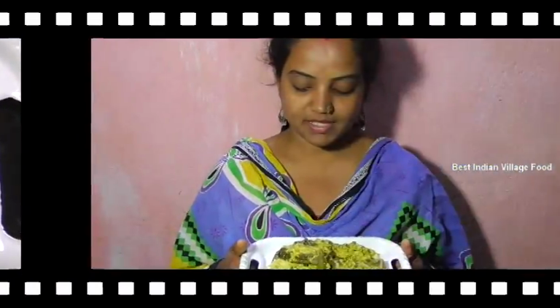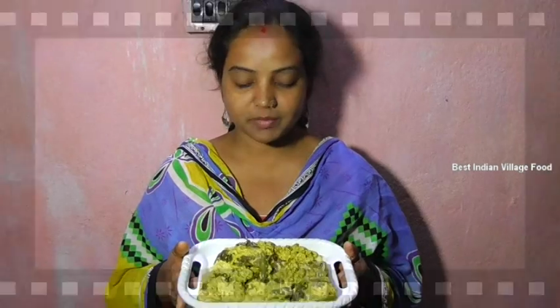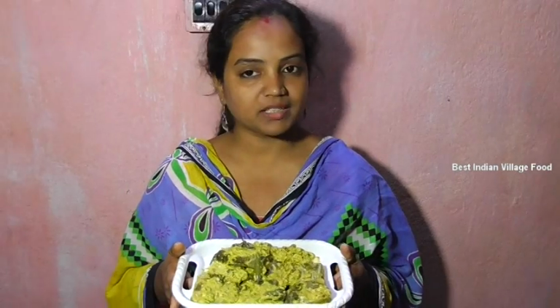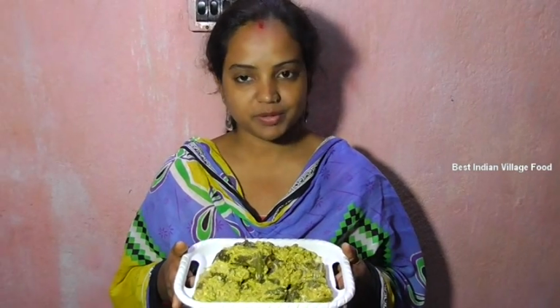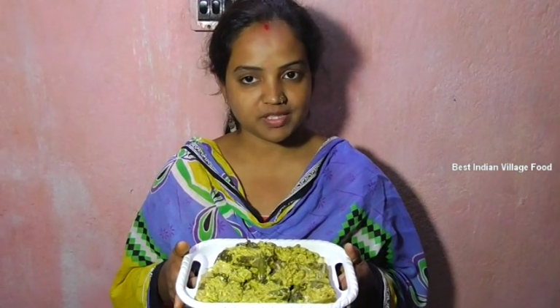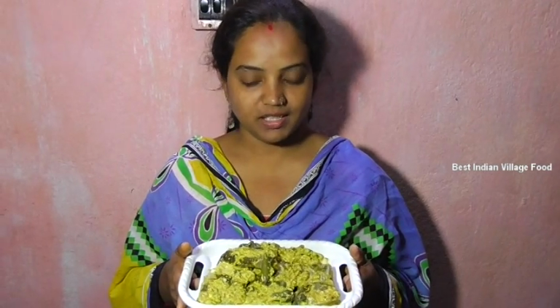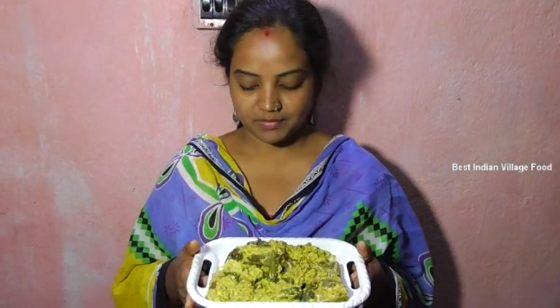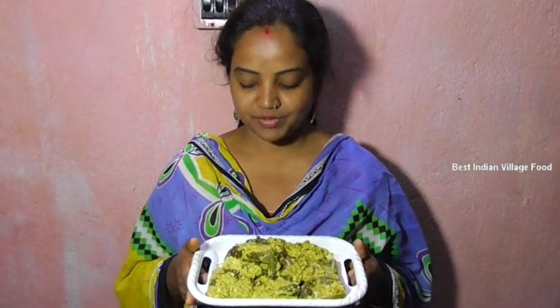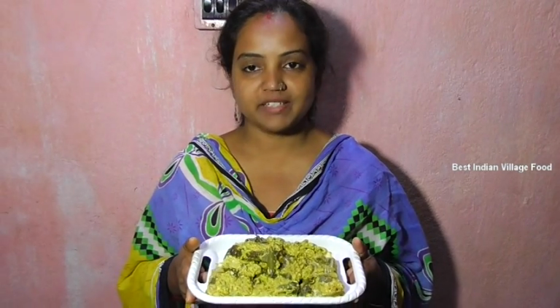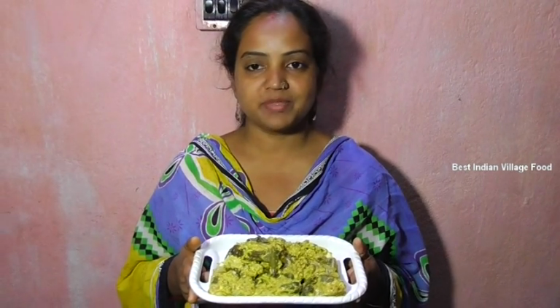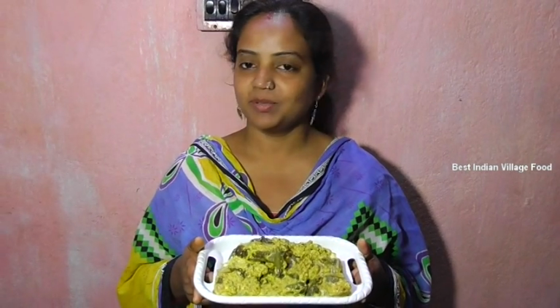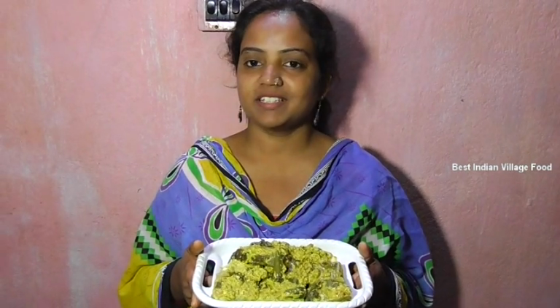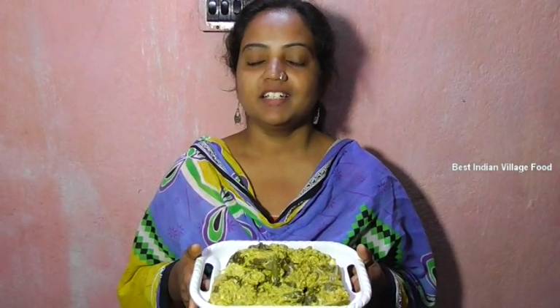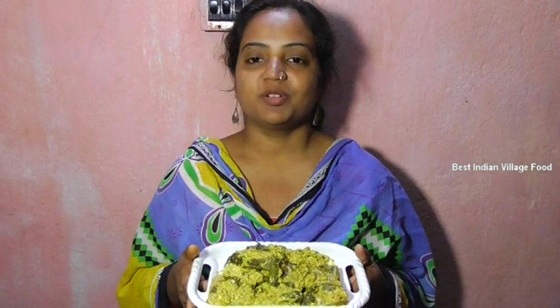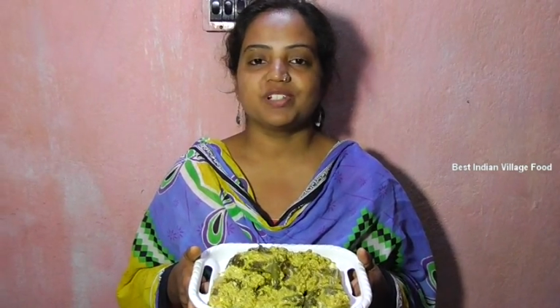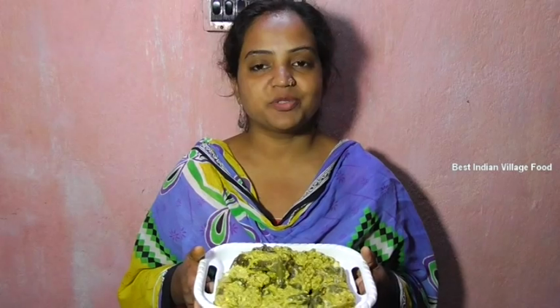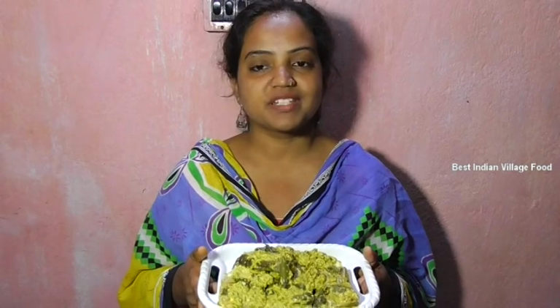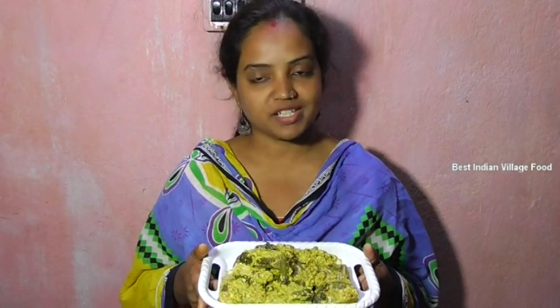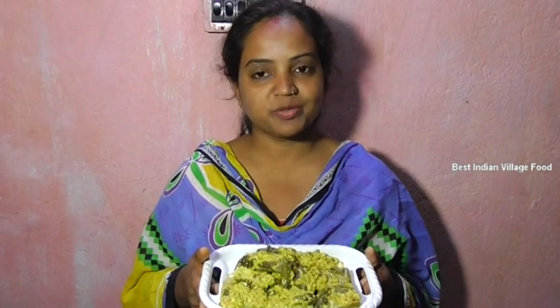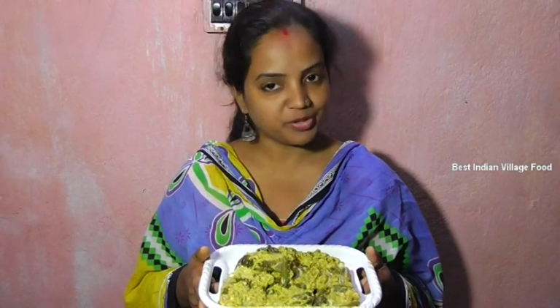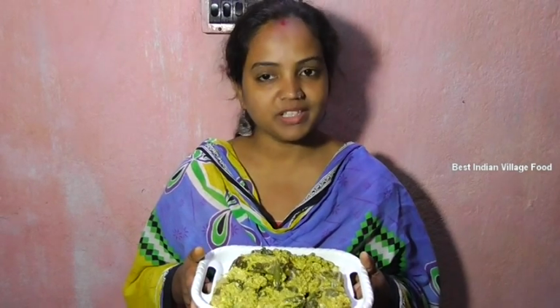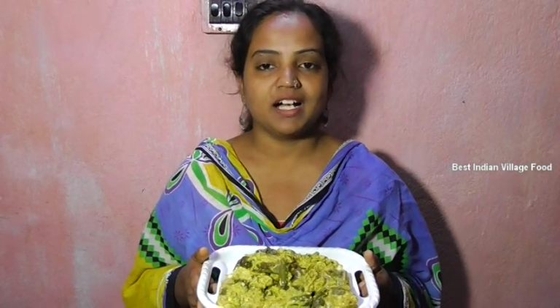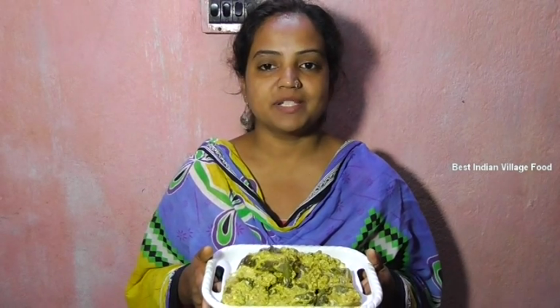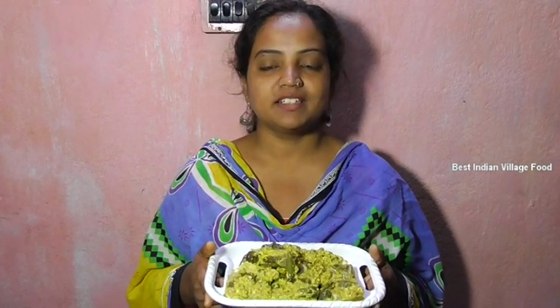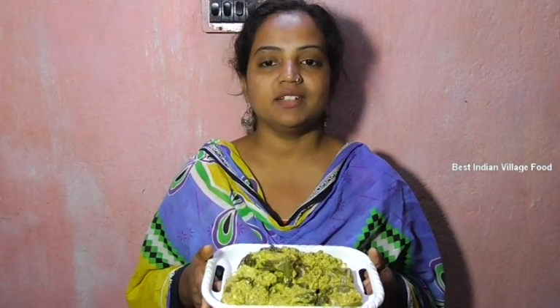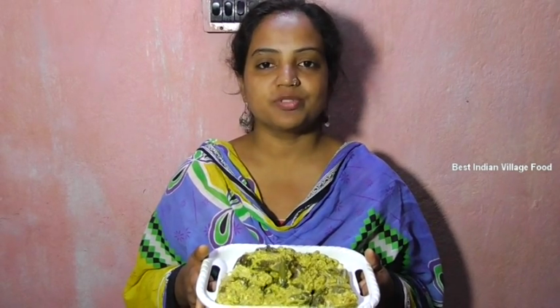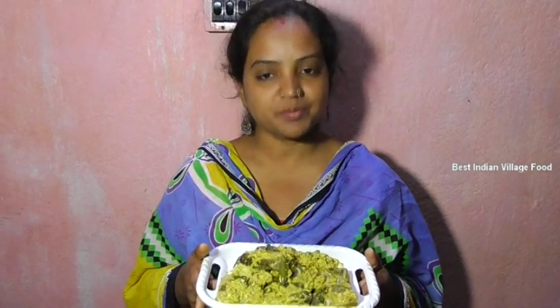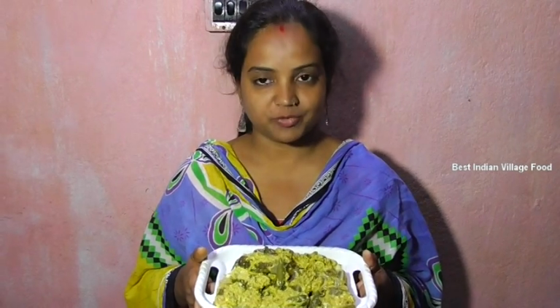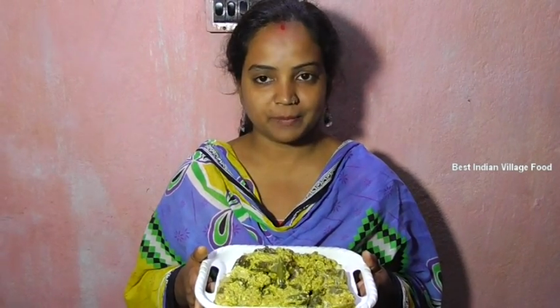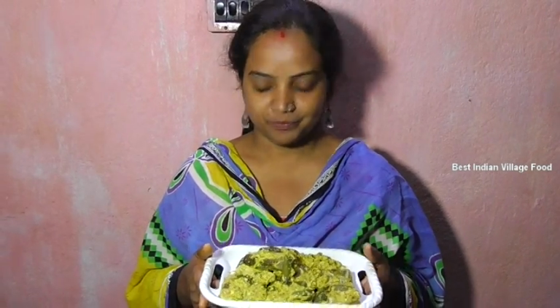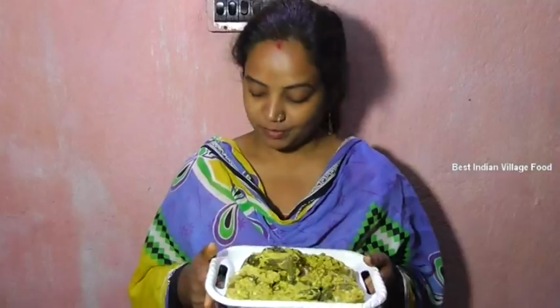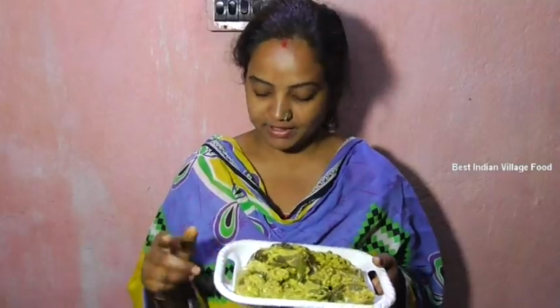I will show you how to make the recipe, so please like, share, comment and subscribe to our channel.